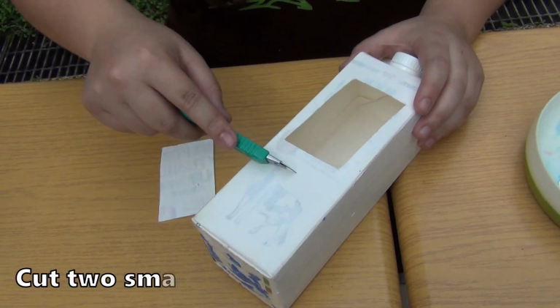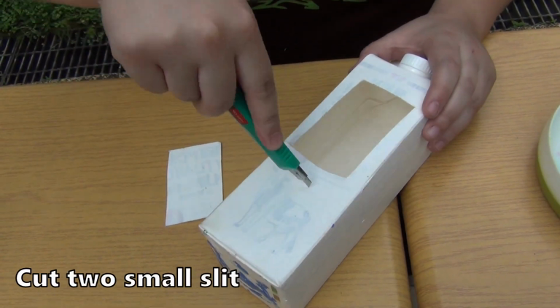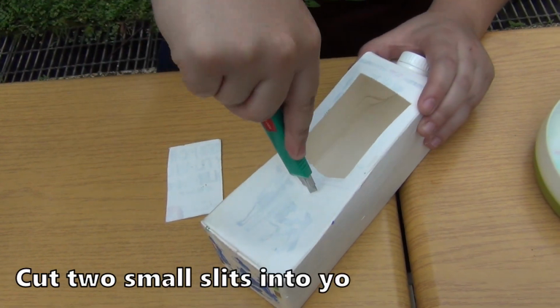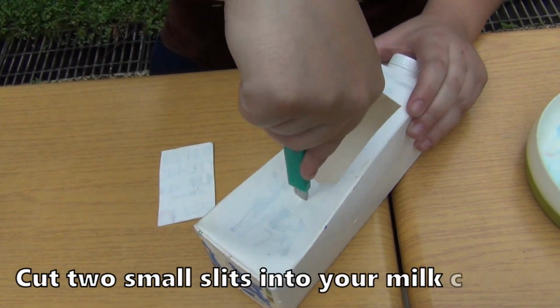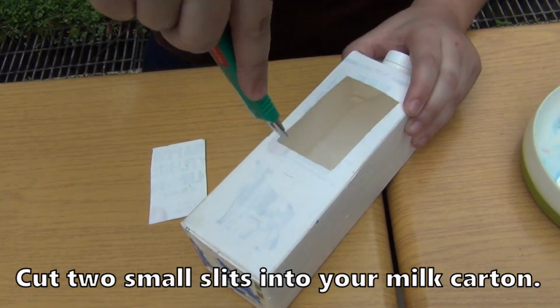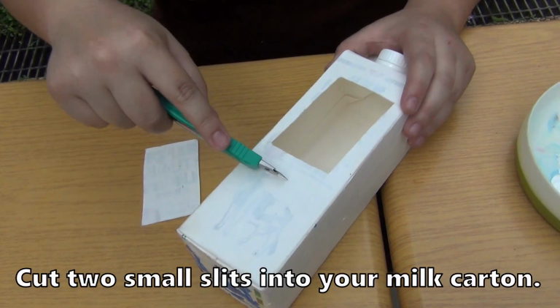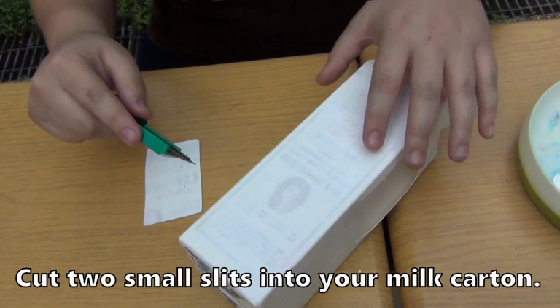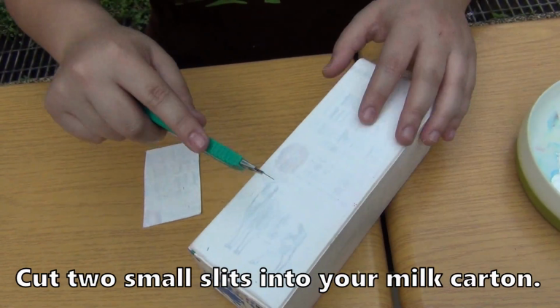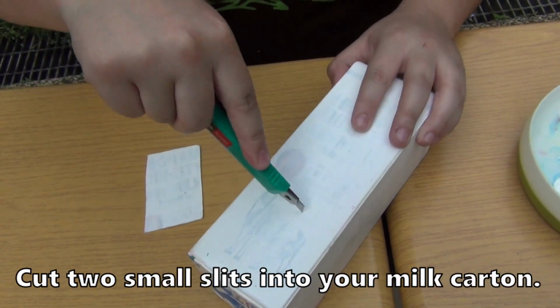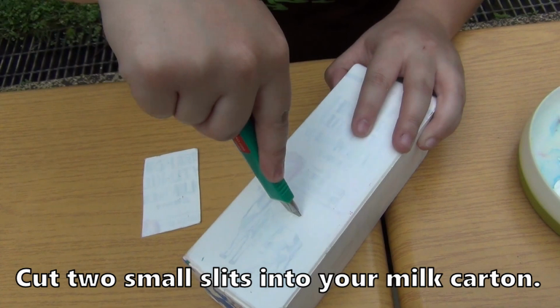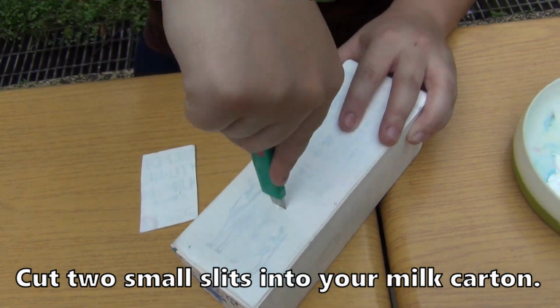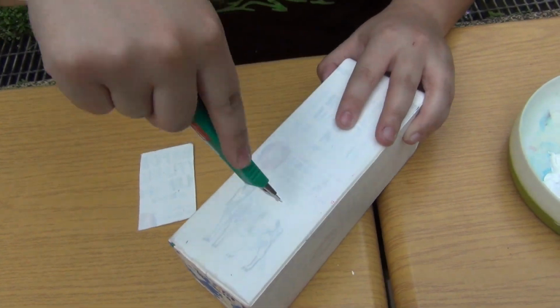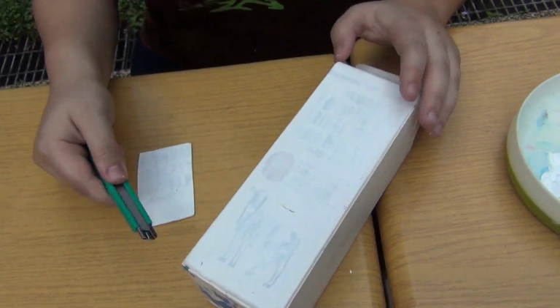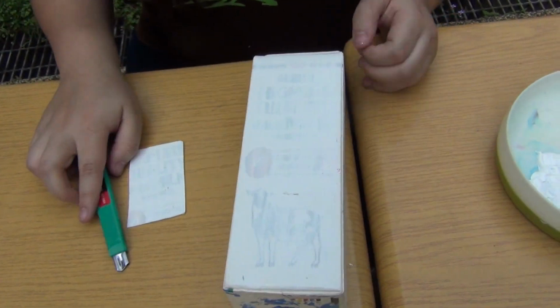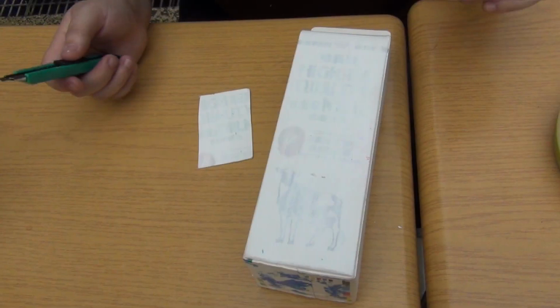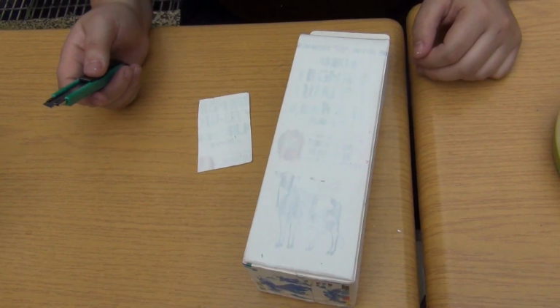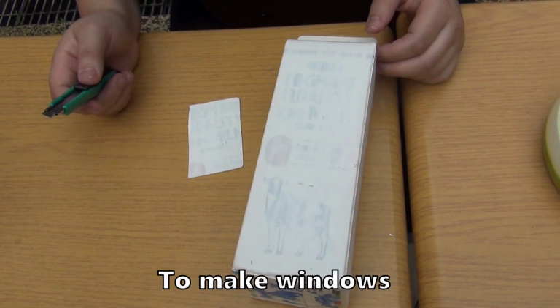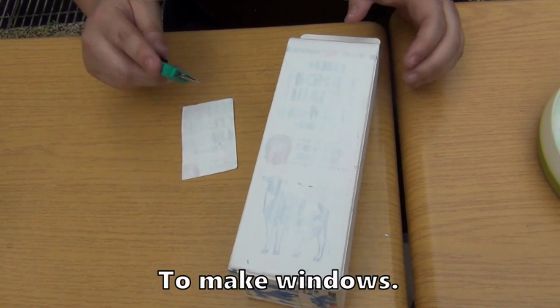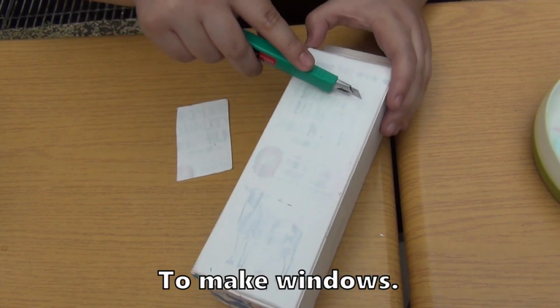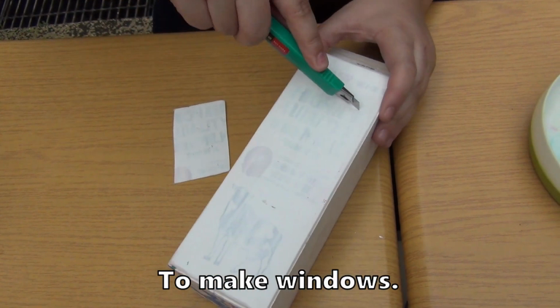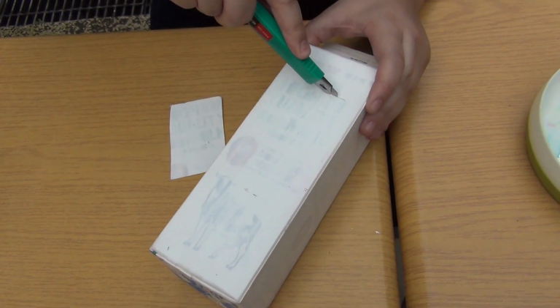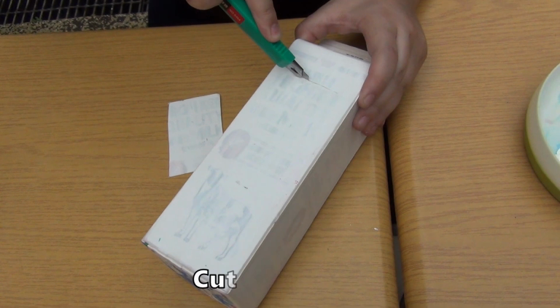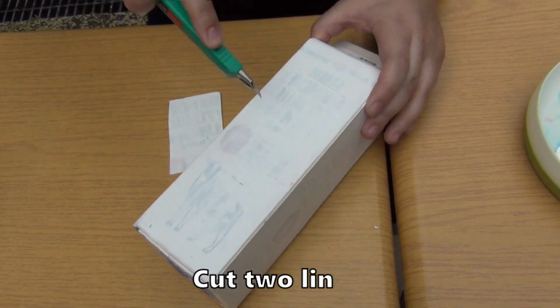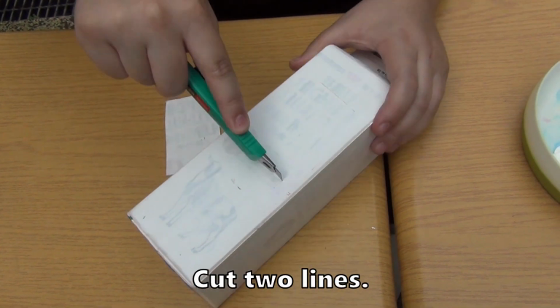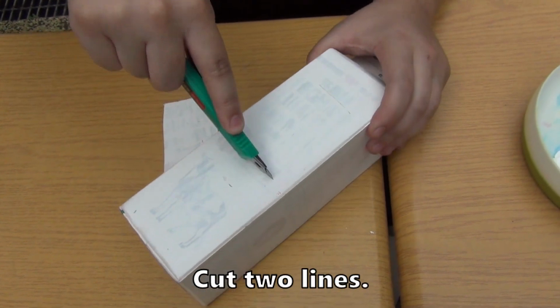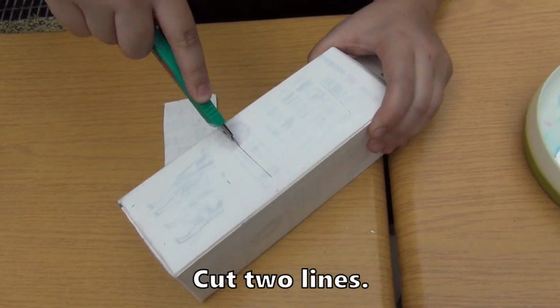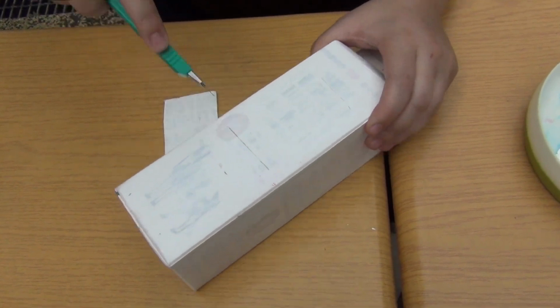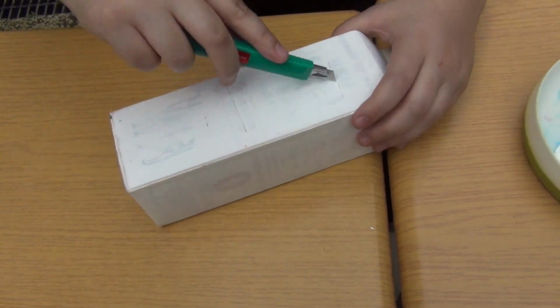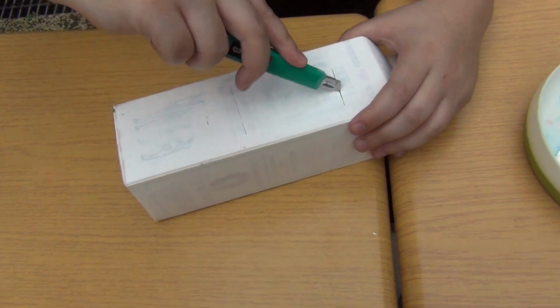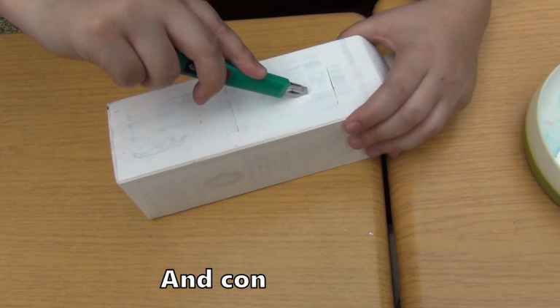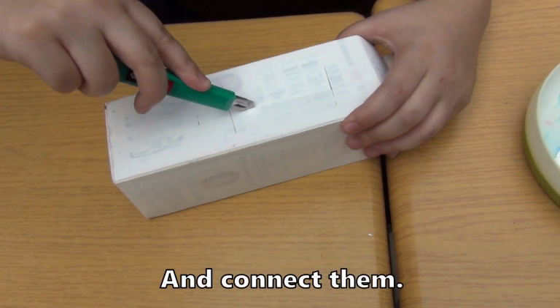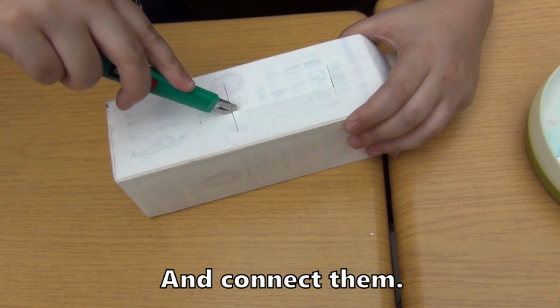Cut two small slits into your milk carton to make windows. Cut two lines and connect them.